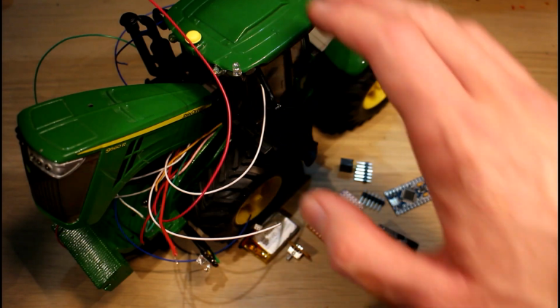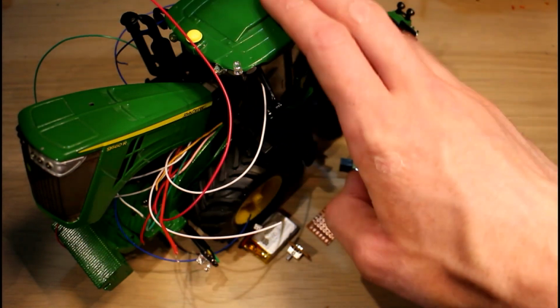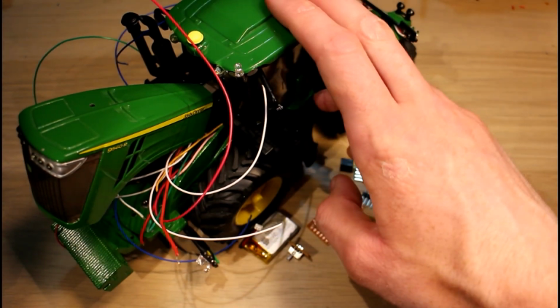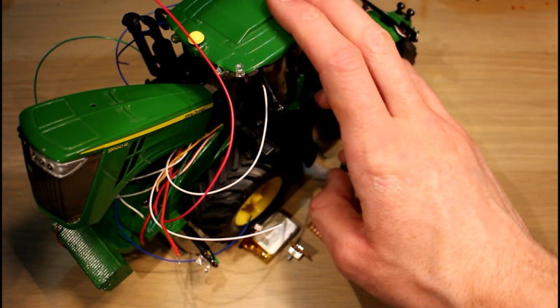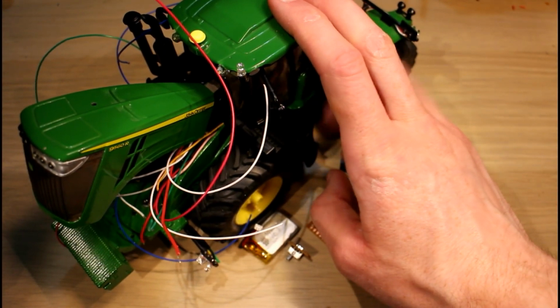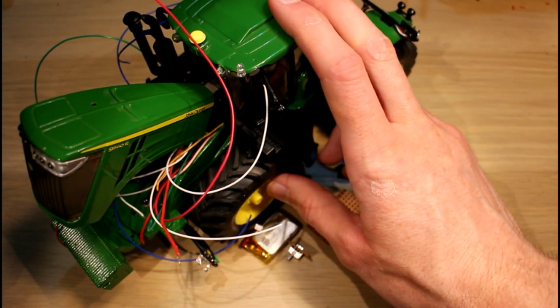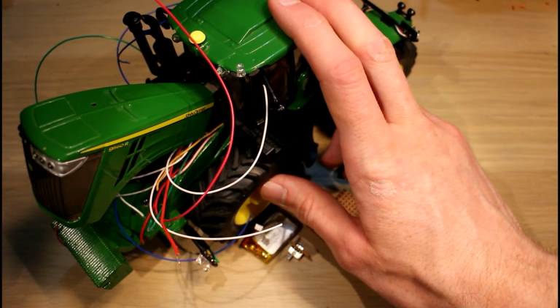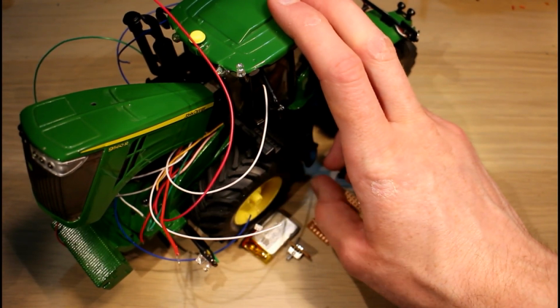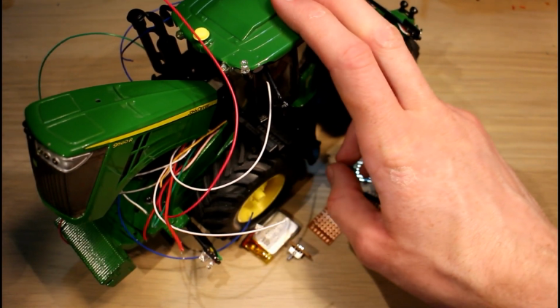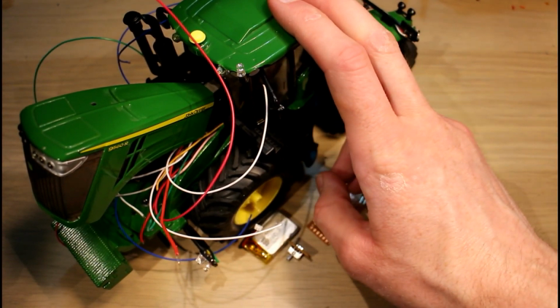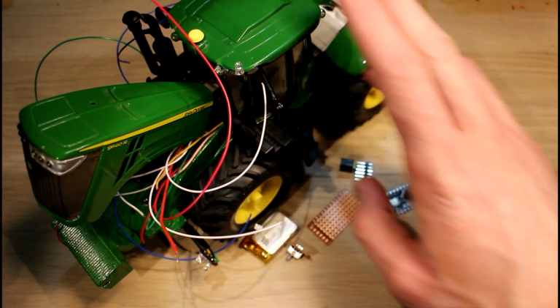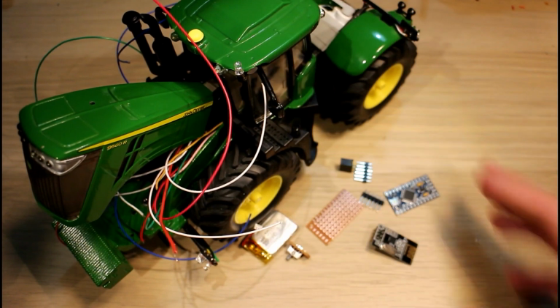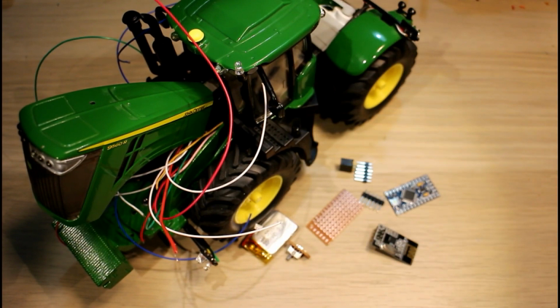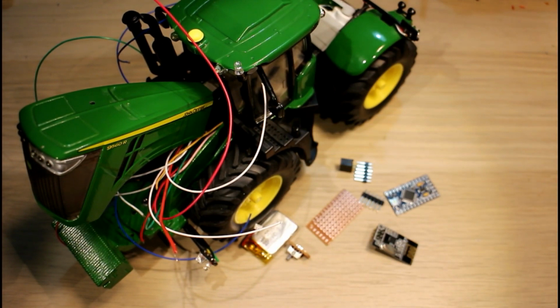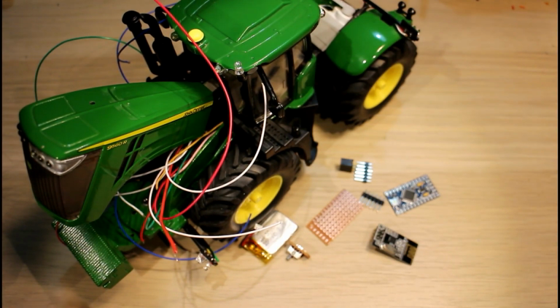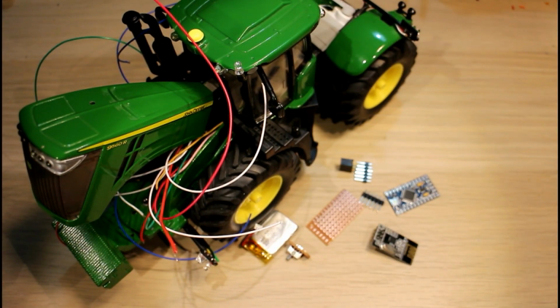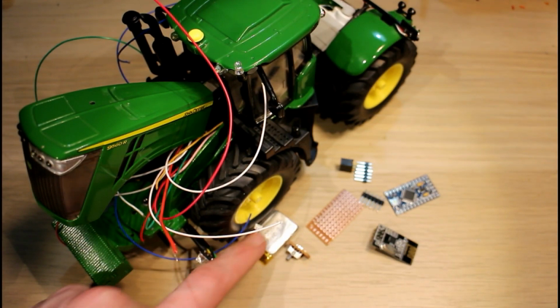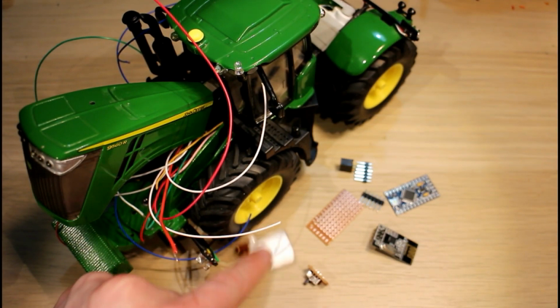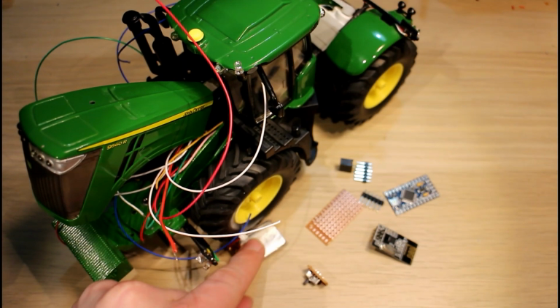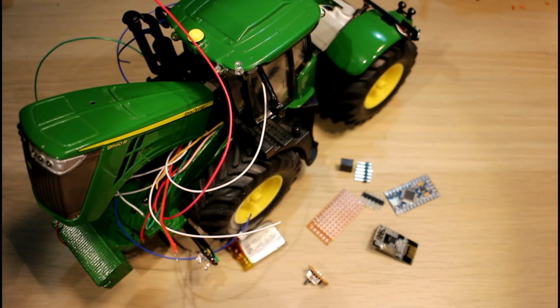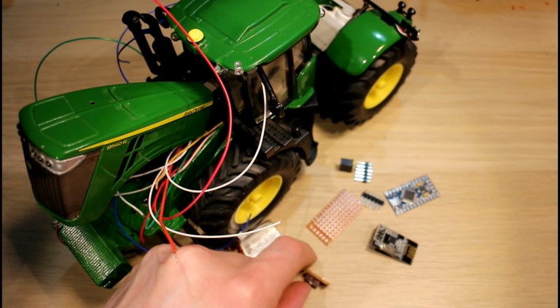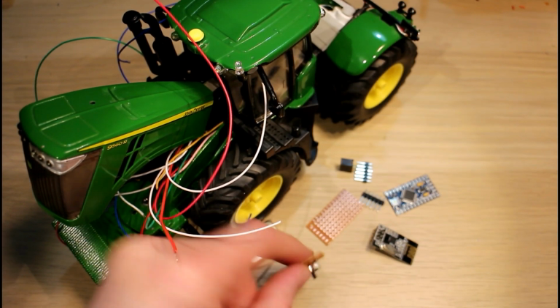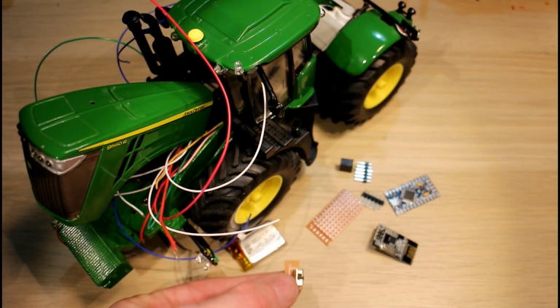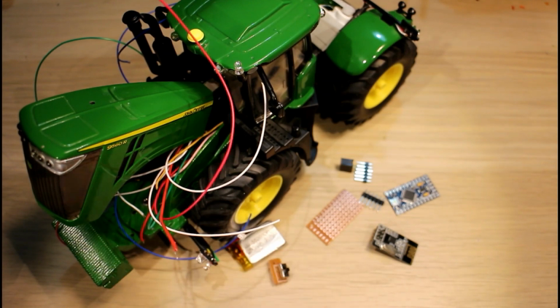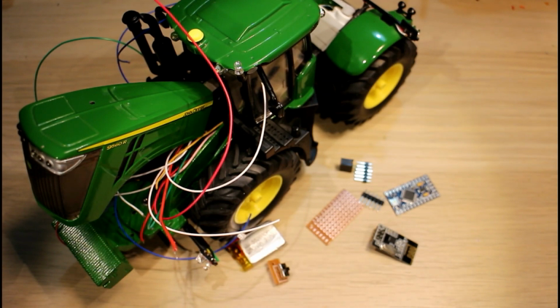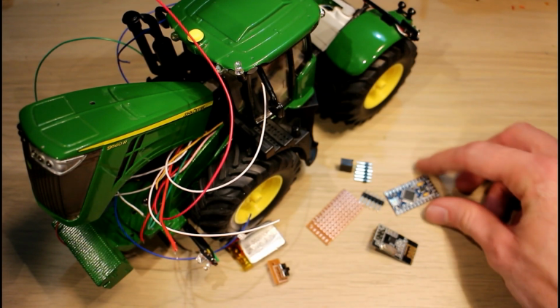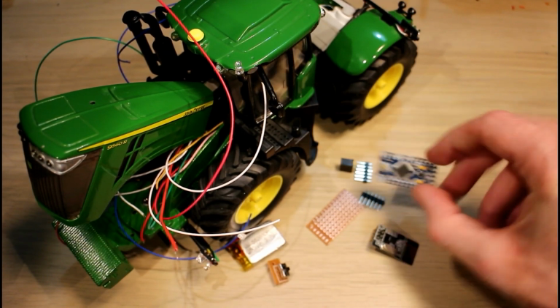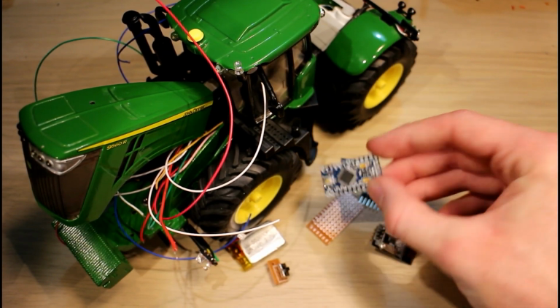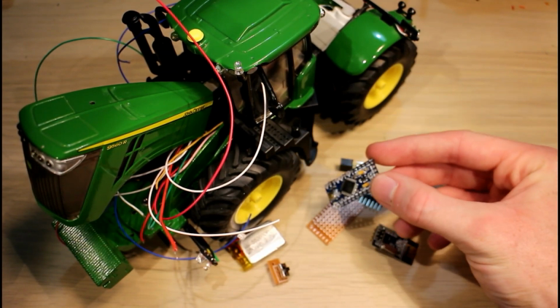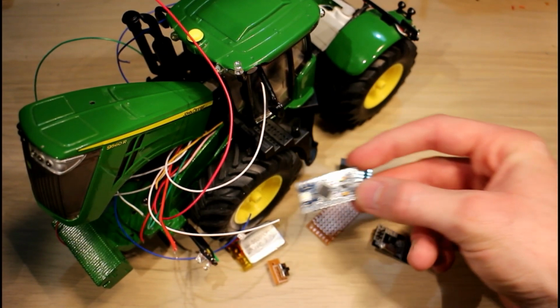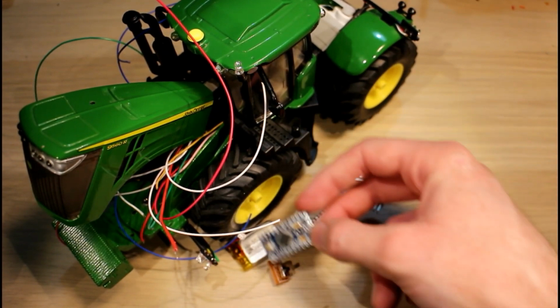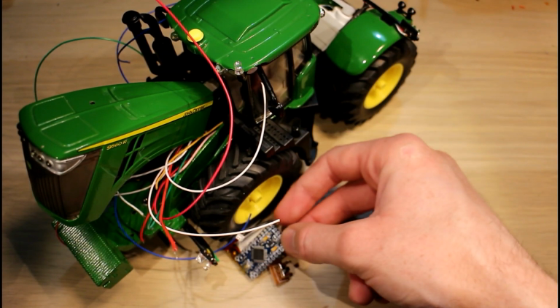Hello guys, back looking at the John Deere 9560R again today. Hopefully this will be the last installment of this build. What I'm going to do today is basically install the battery, install the power switch, then the Arduino on top of the battery.